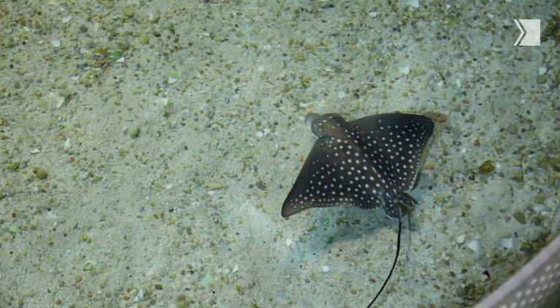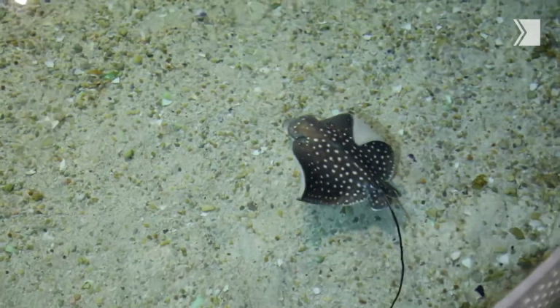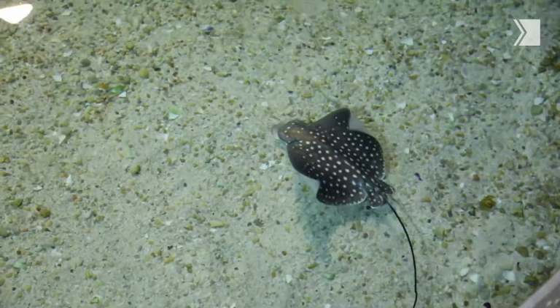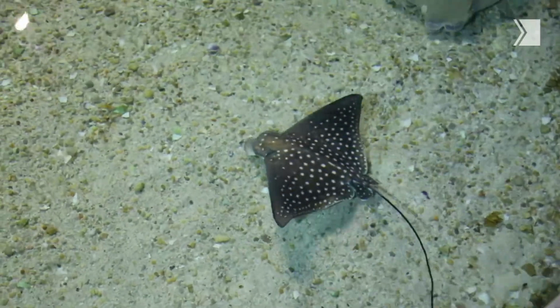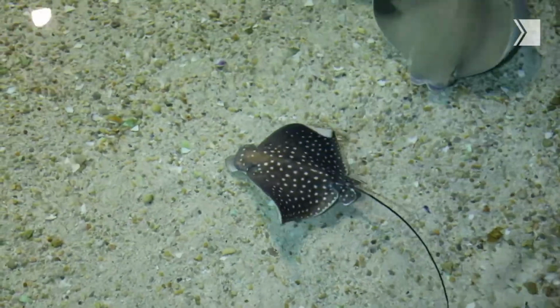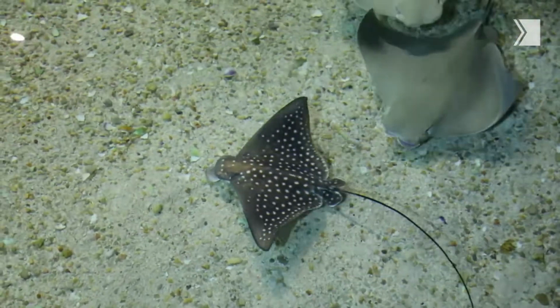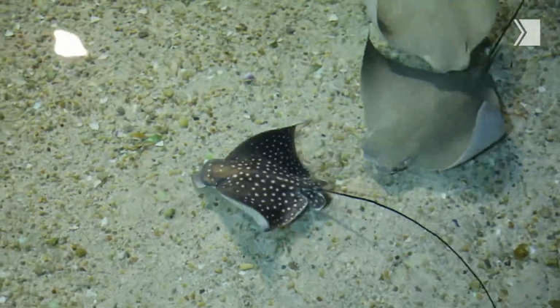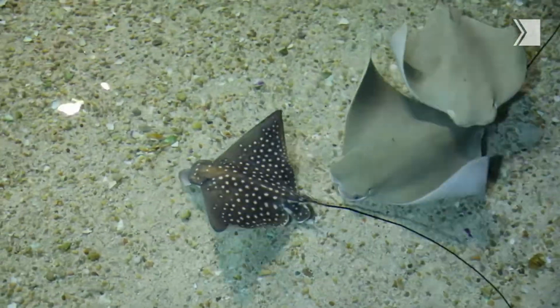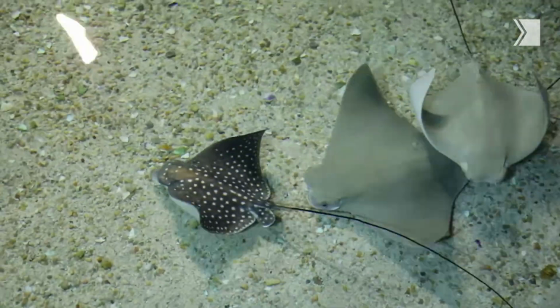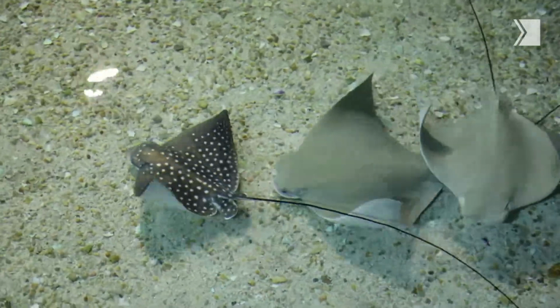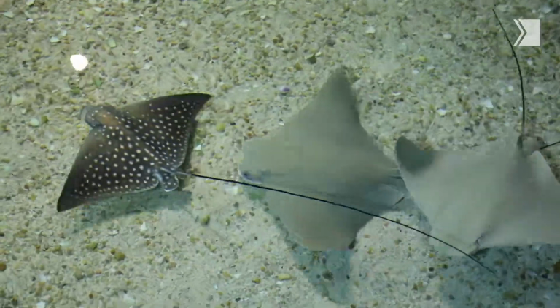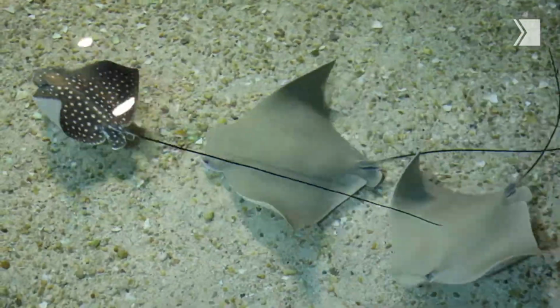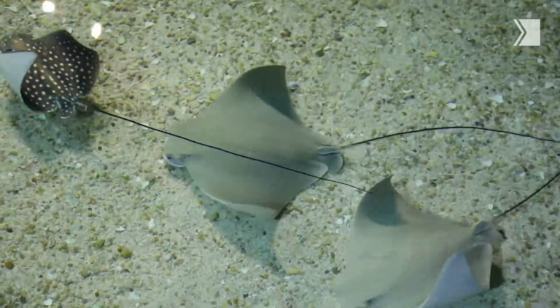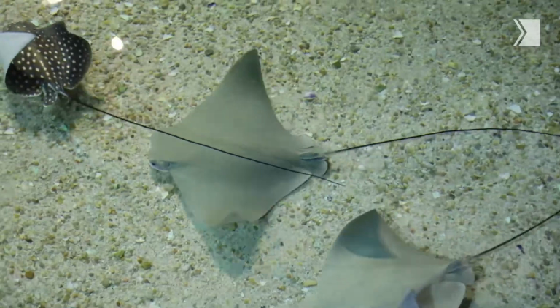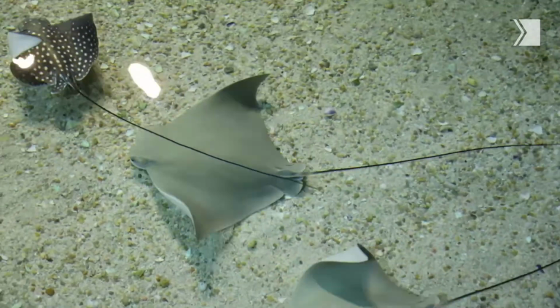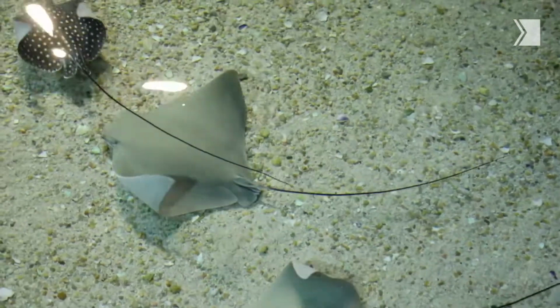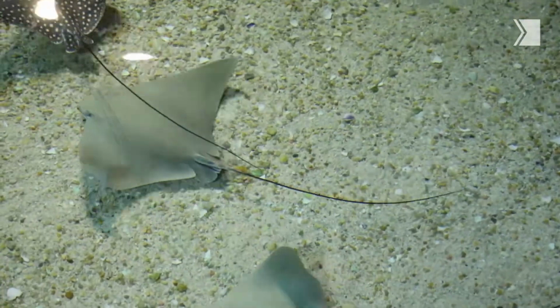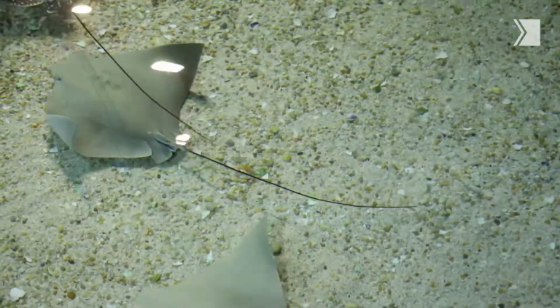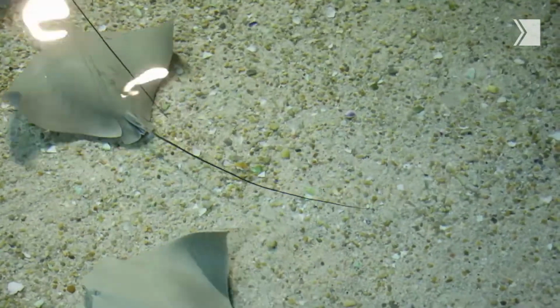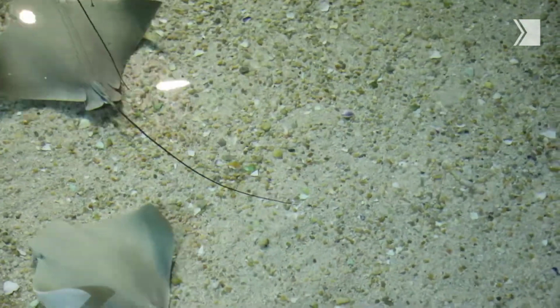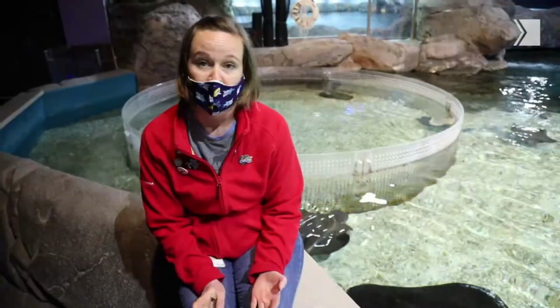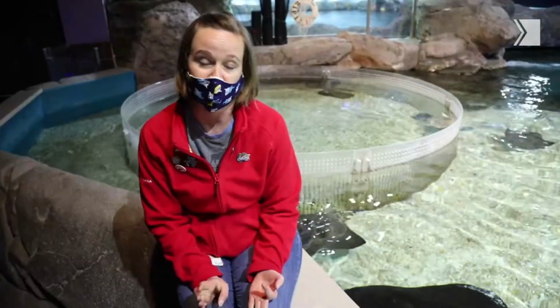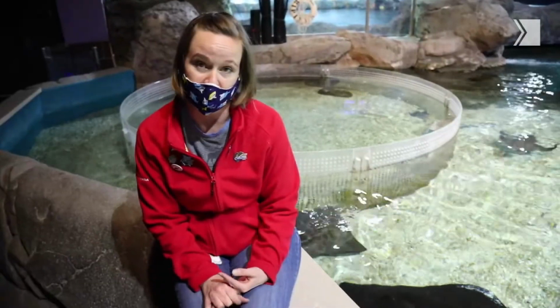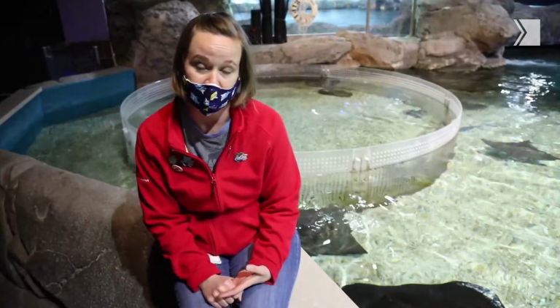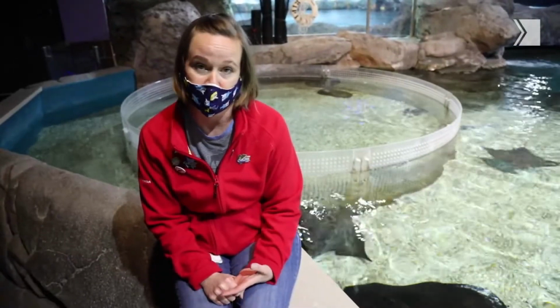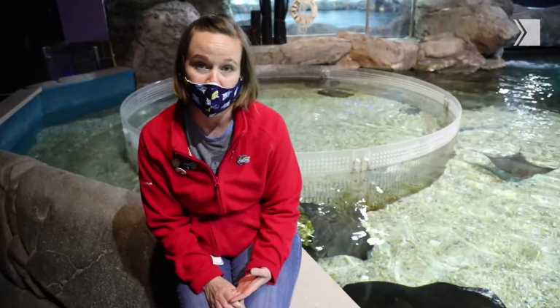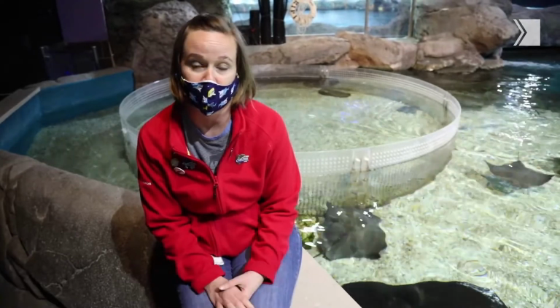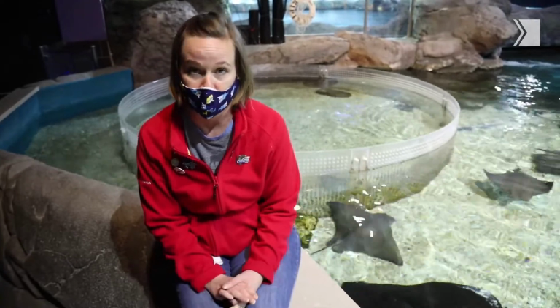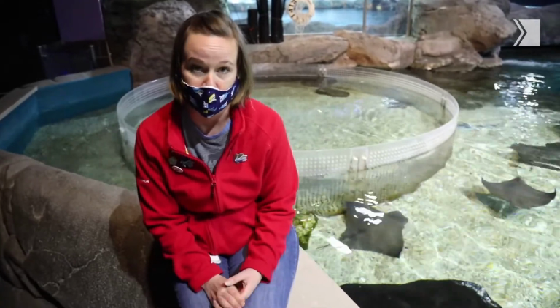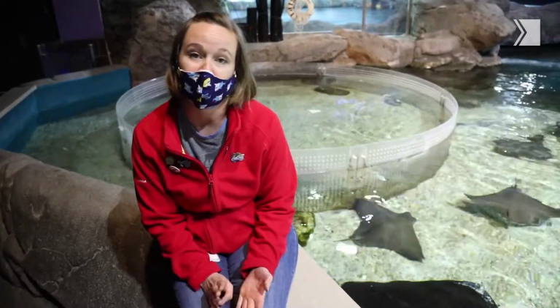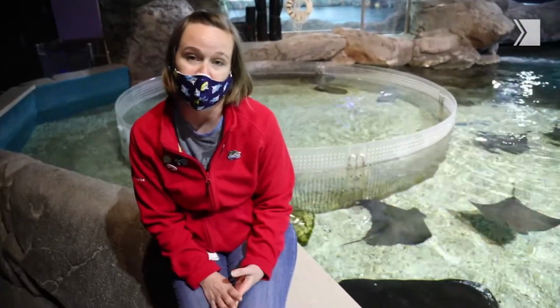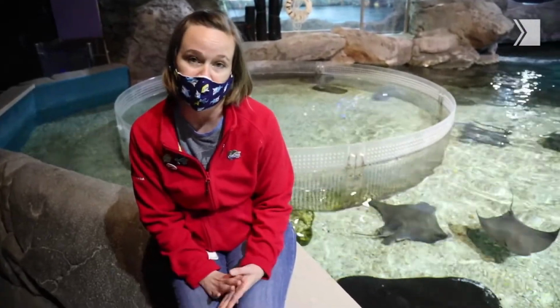By separating her, we have a lot more opportunity to observe her, to make sure that she's healthy, that she's eating properly, that she's navigating the exhibit well, and we can really monitor how much she eats on a daily basis.